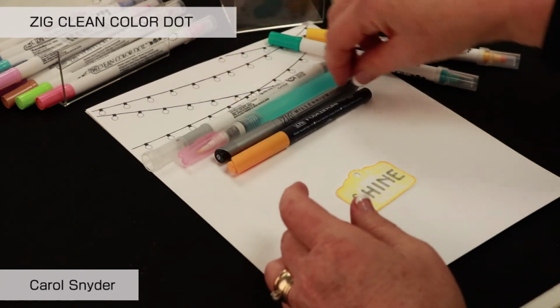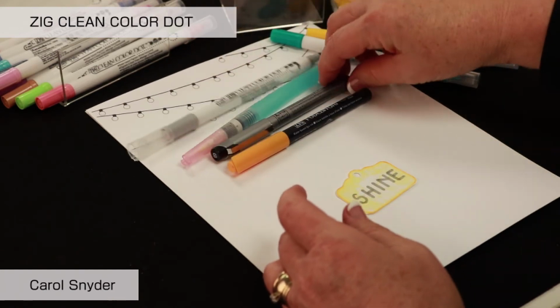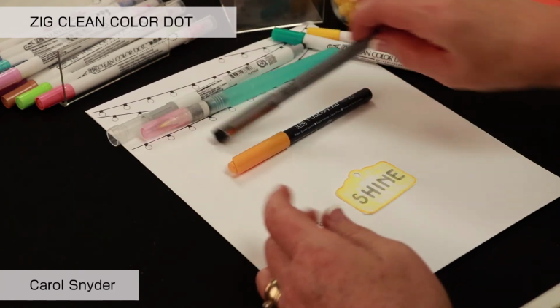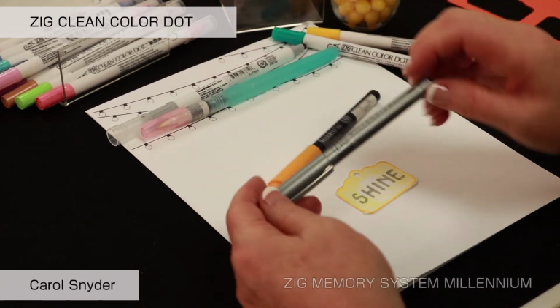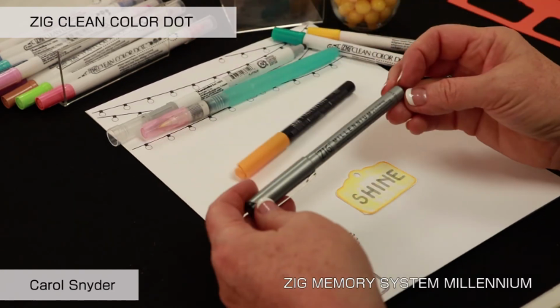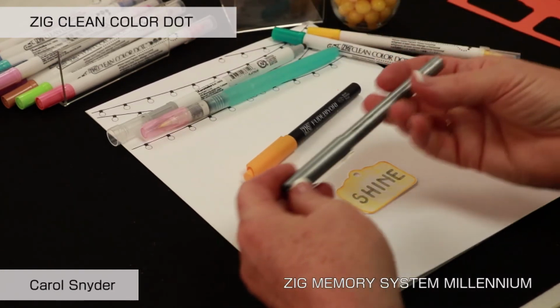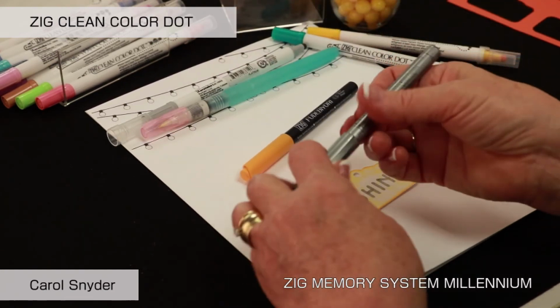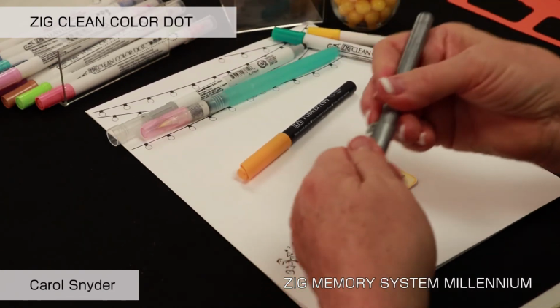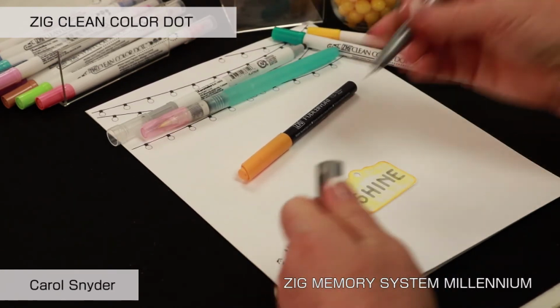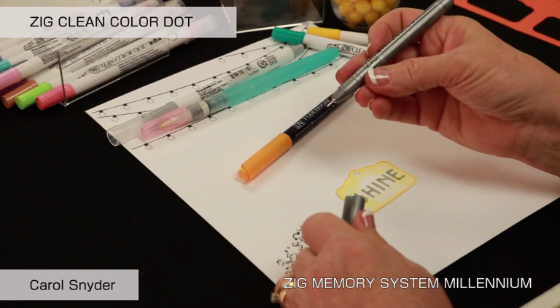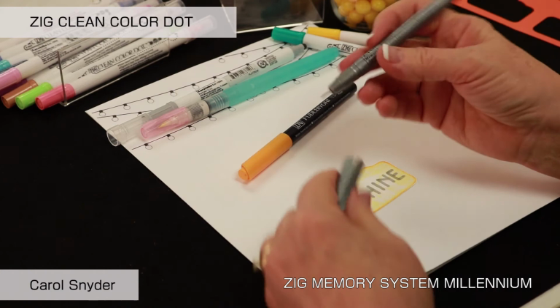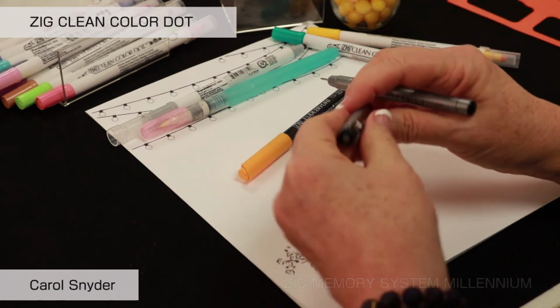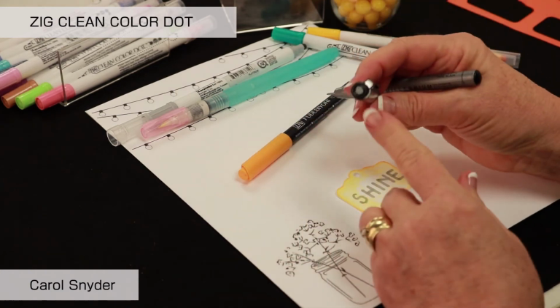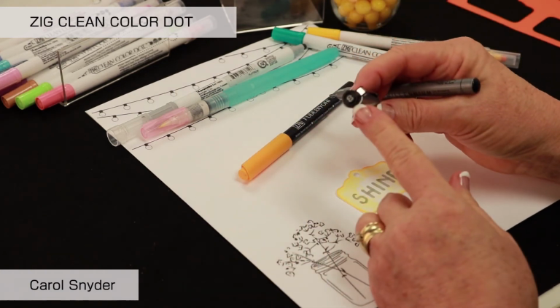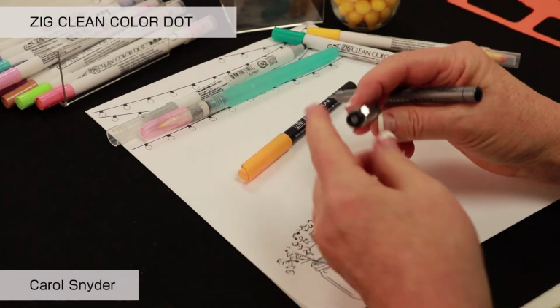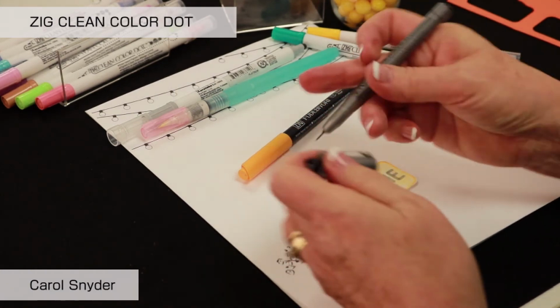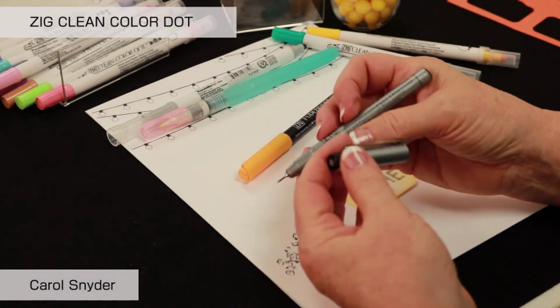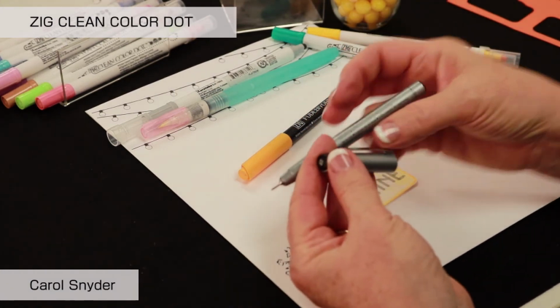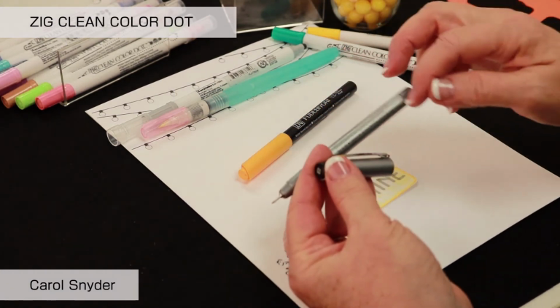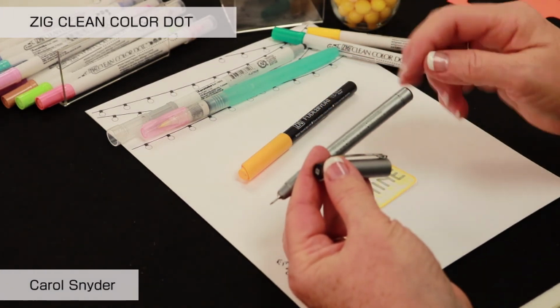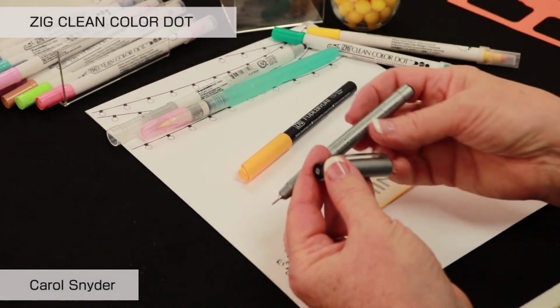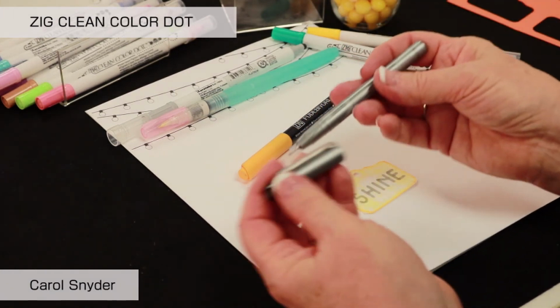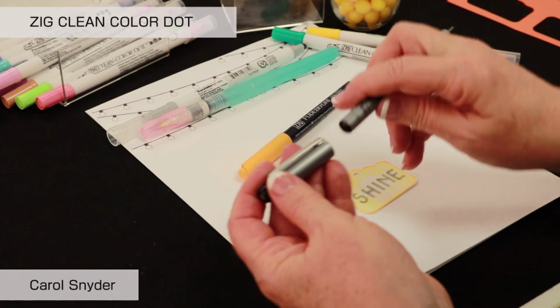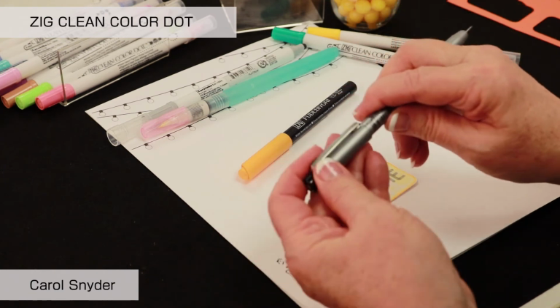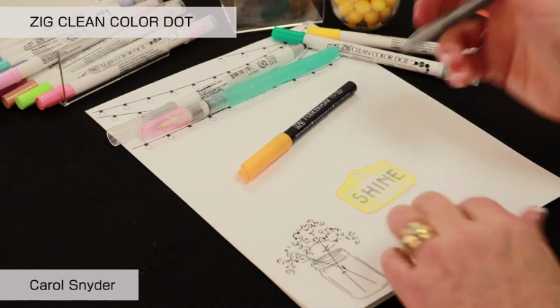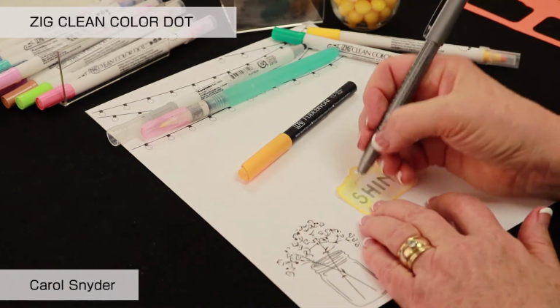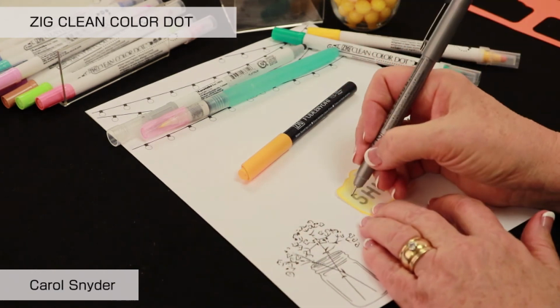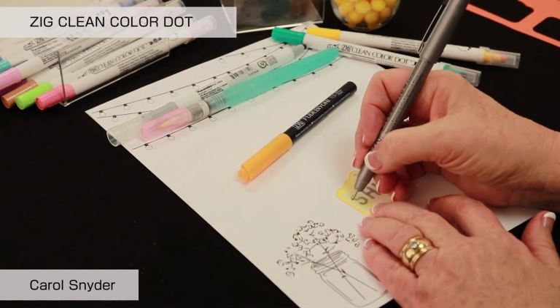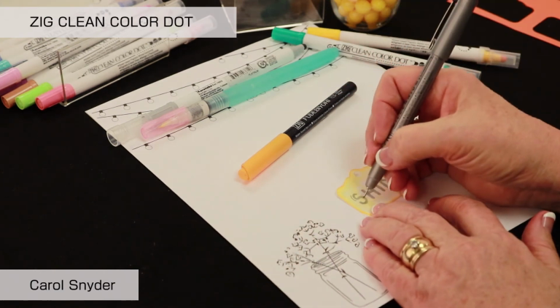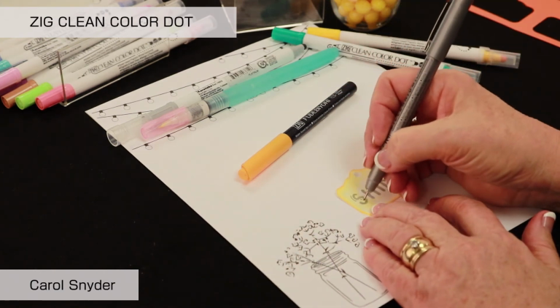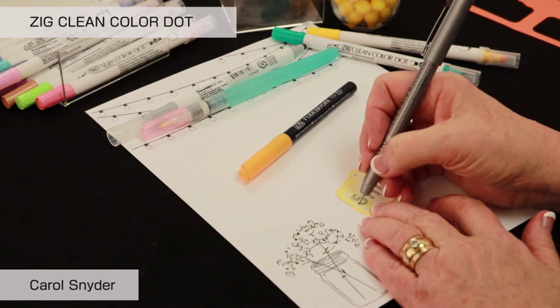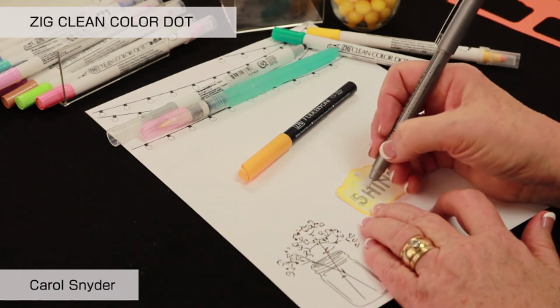Then I am going to take a Zig Millennium — this is an 03. The great part is it shows you on the cap, it shows you around the outside edge of the marker. I am going to come along and just shadow inside.